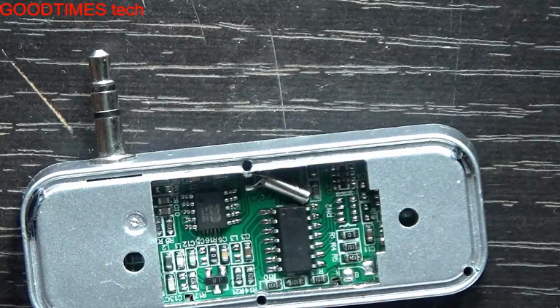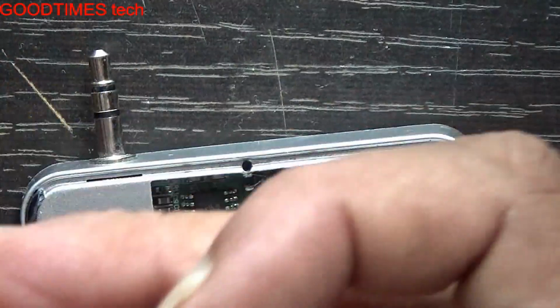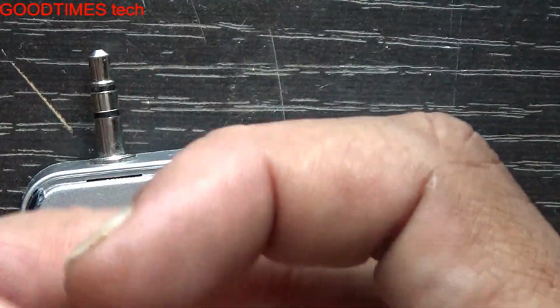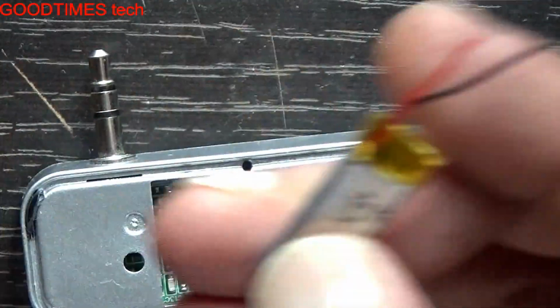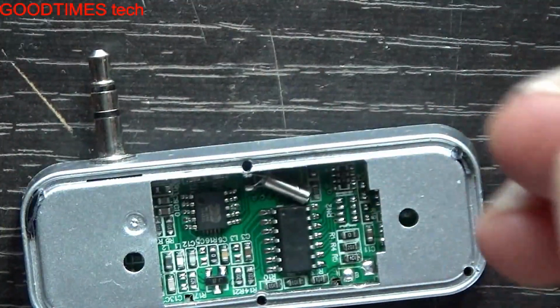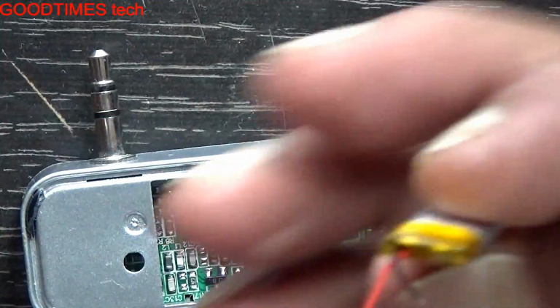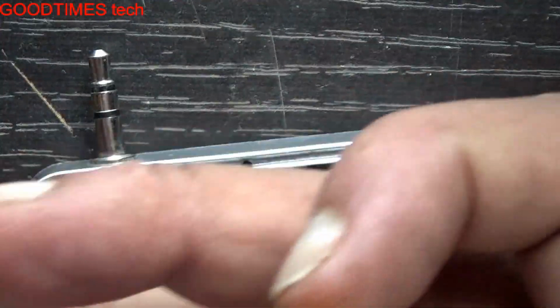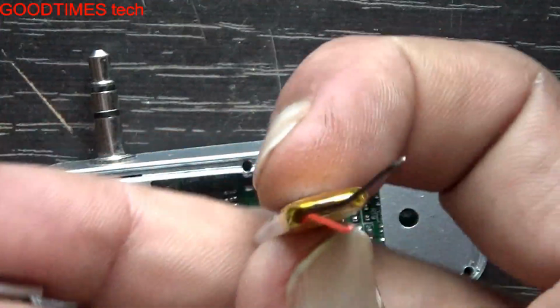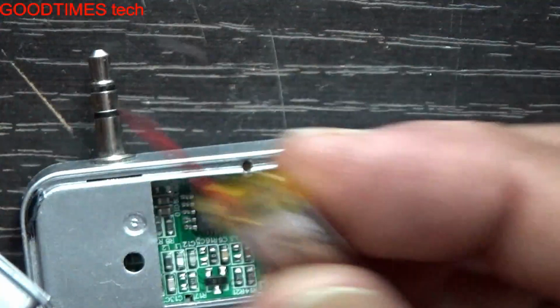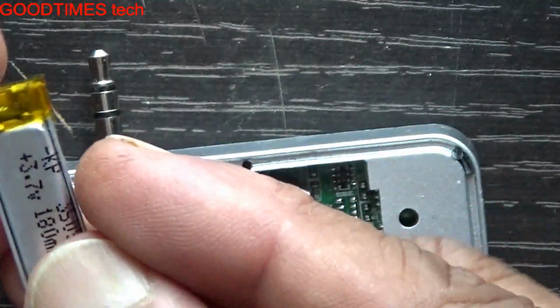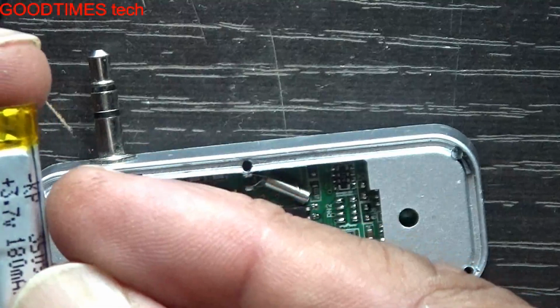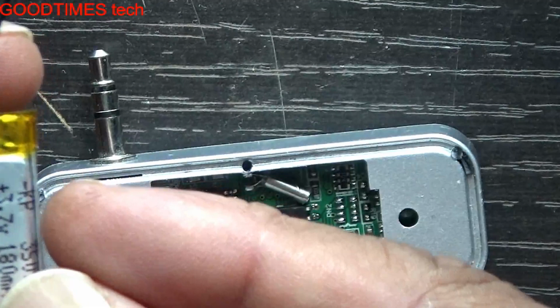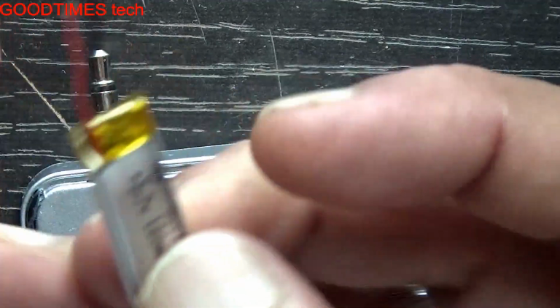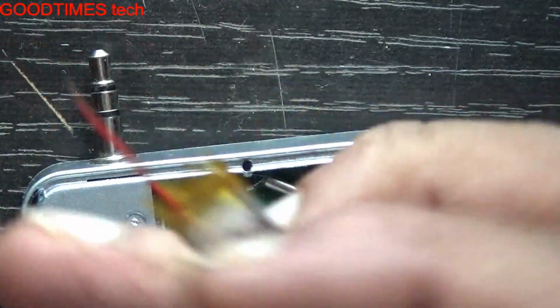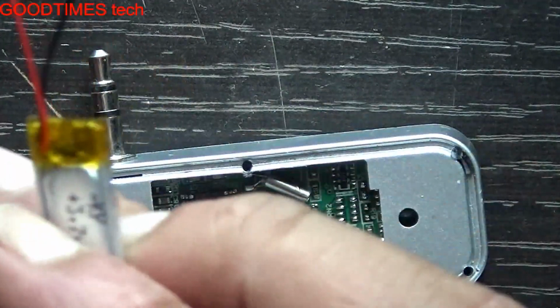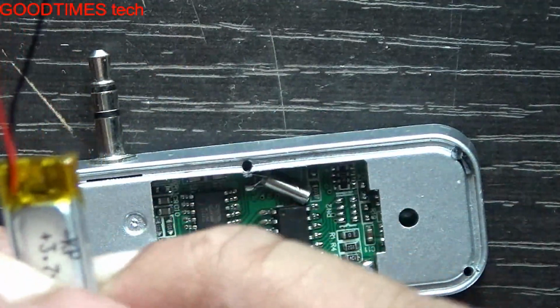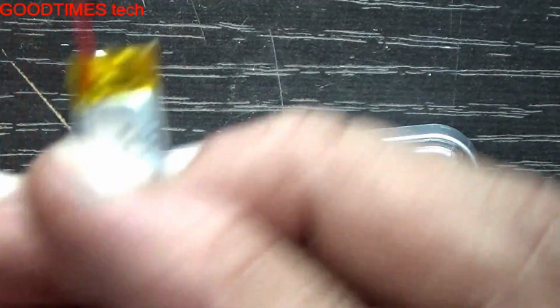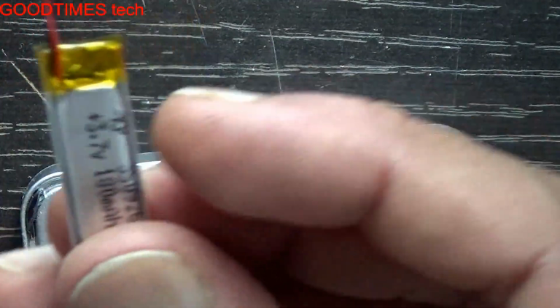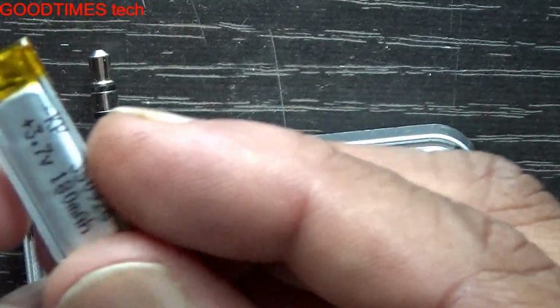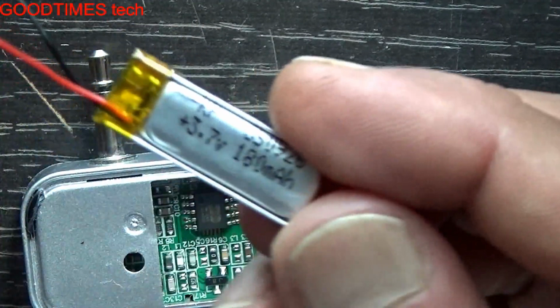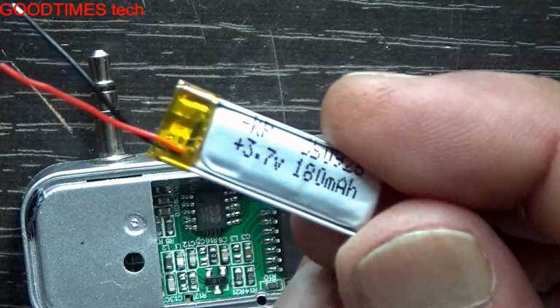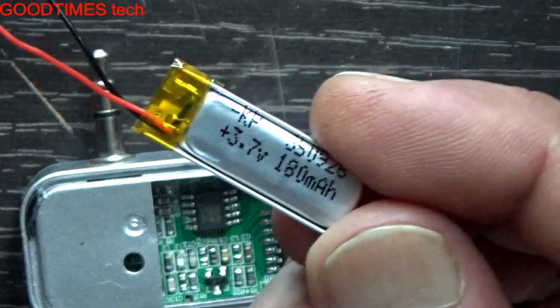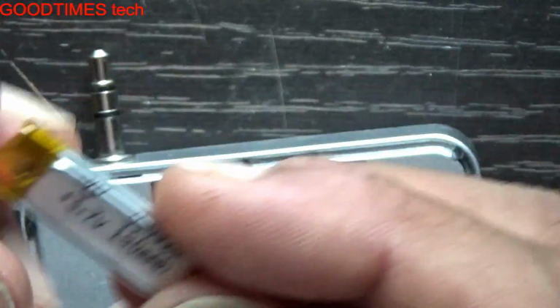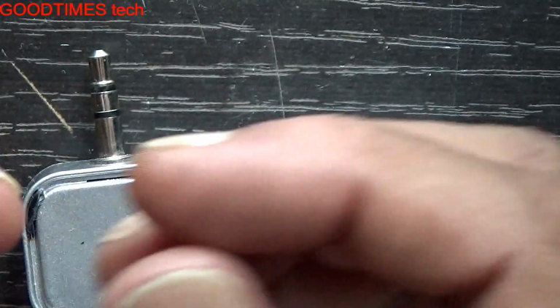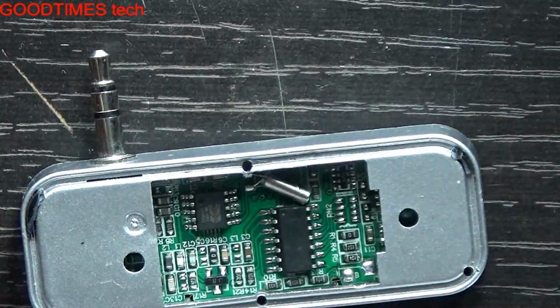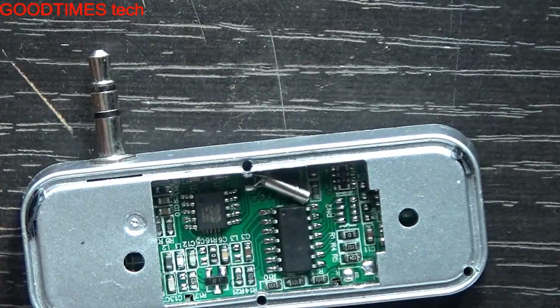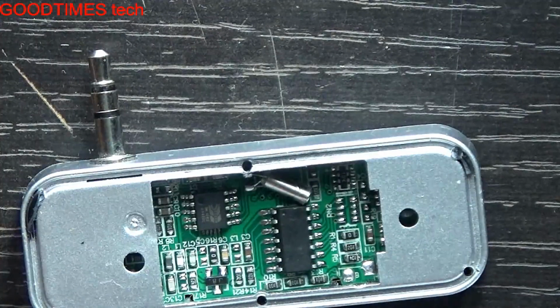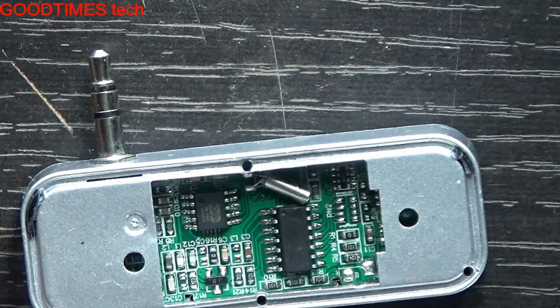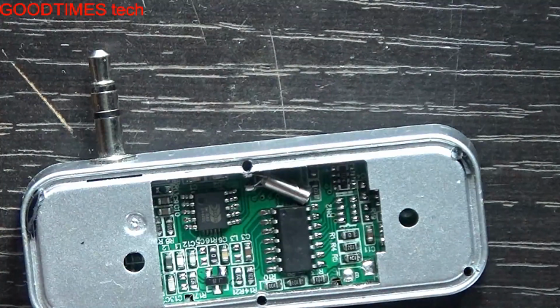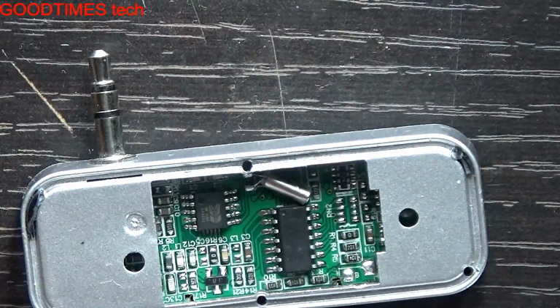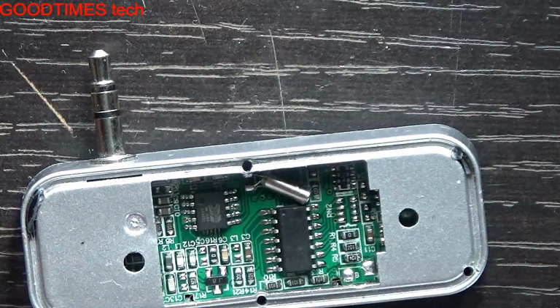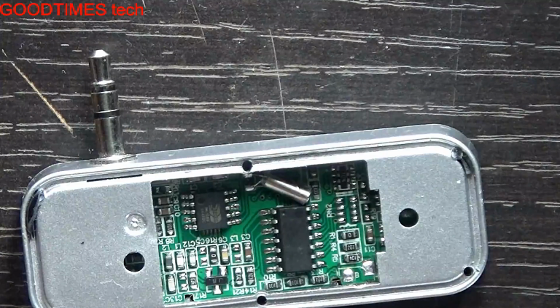The old one was a slightly higher capacity — a bigger one — but I couldn't find it in the local market, so I got a 180mAh battery. Let's see what backup it will give.